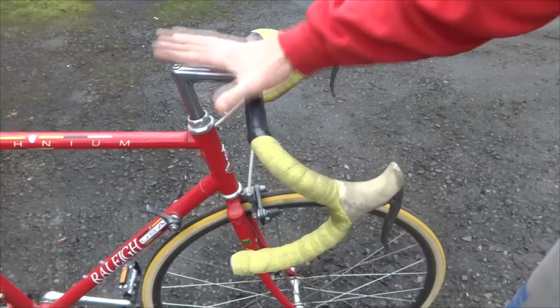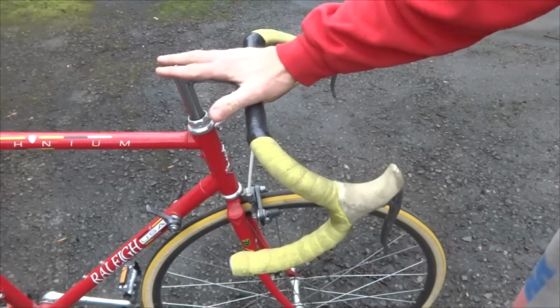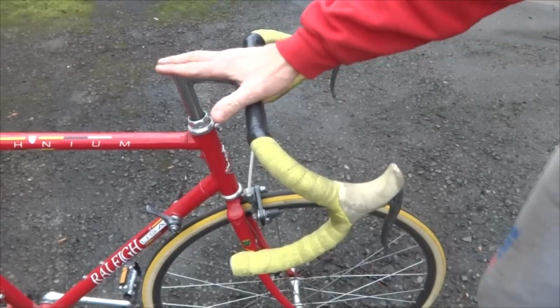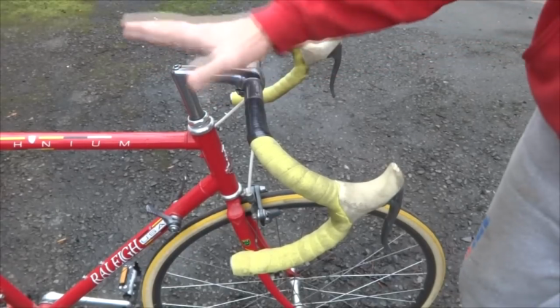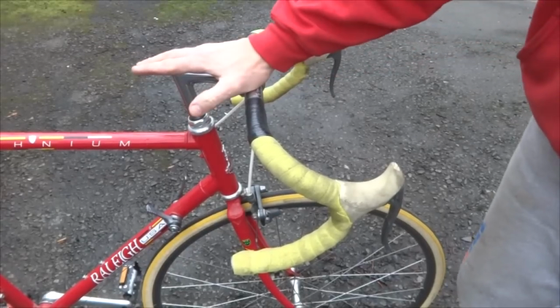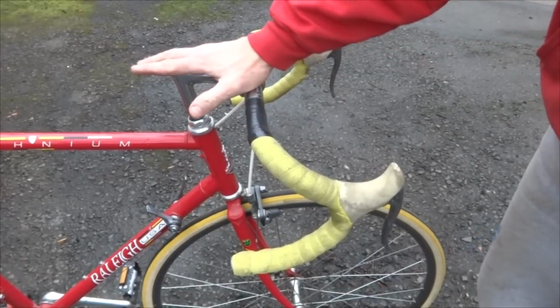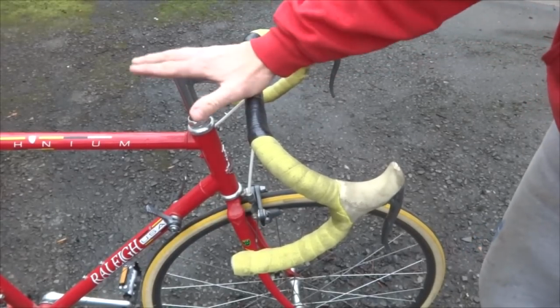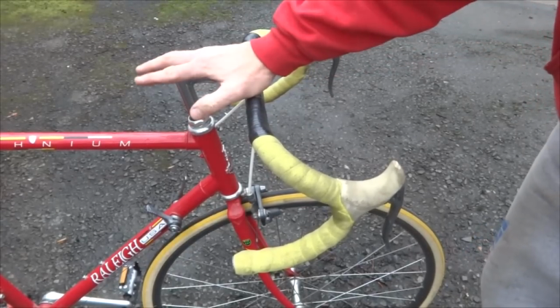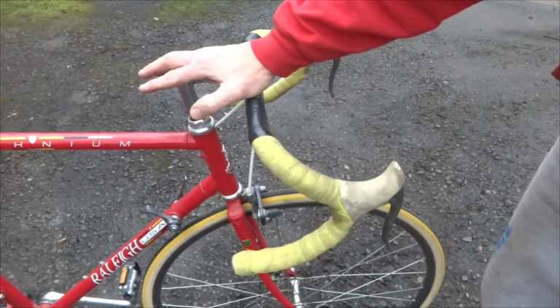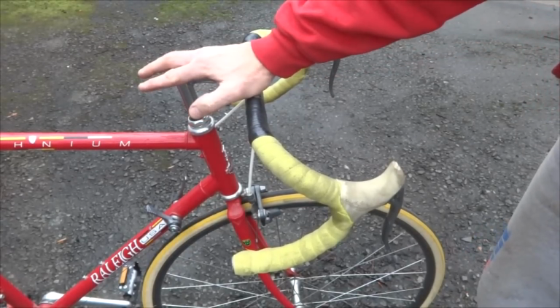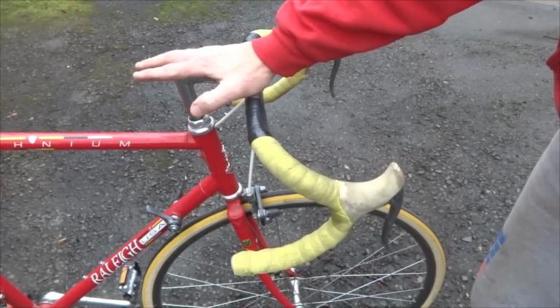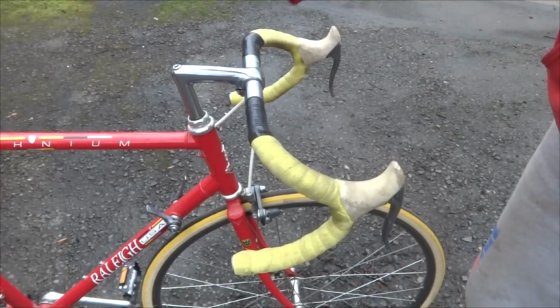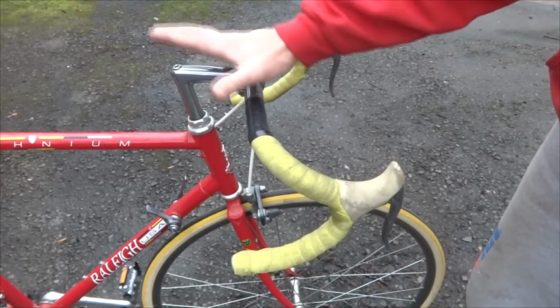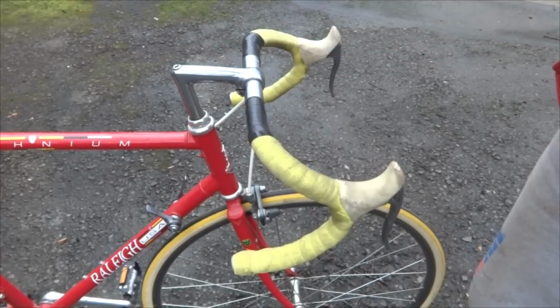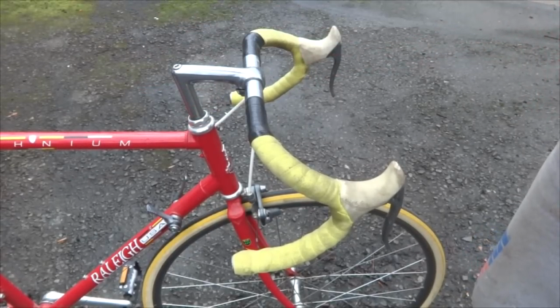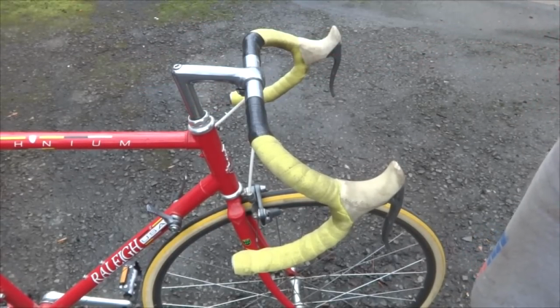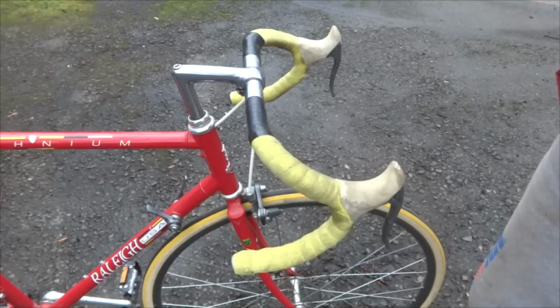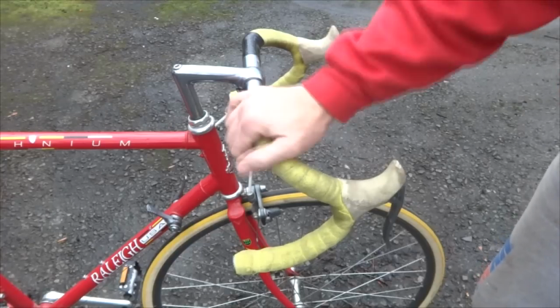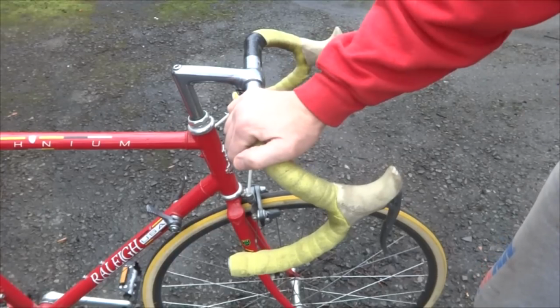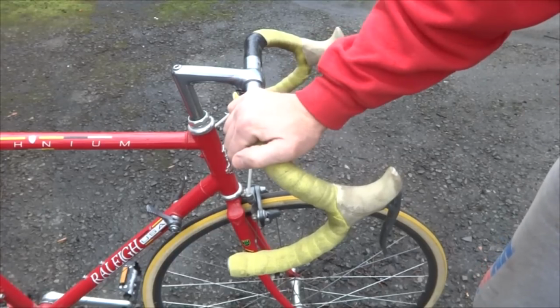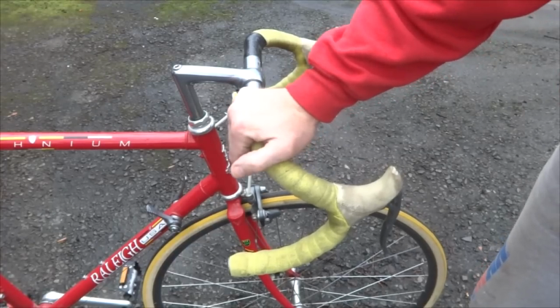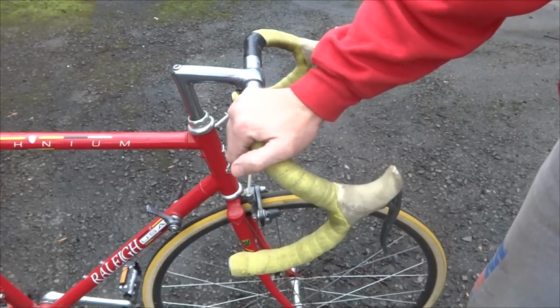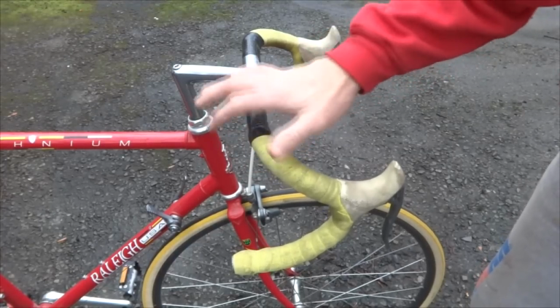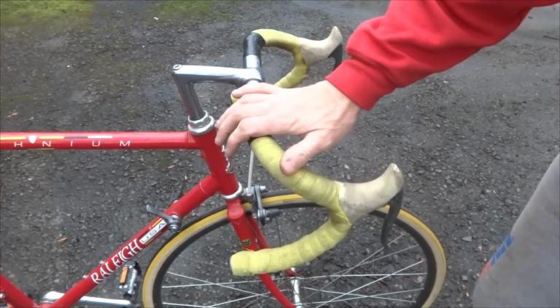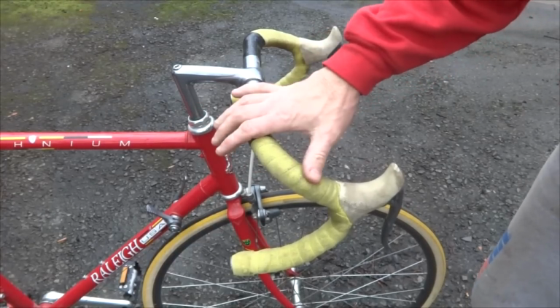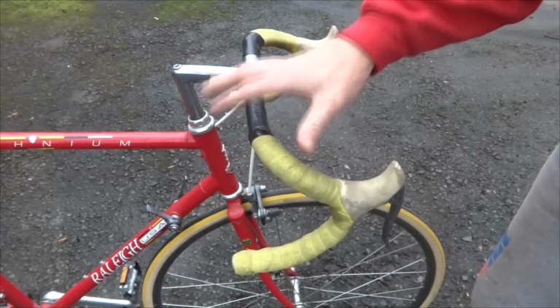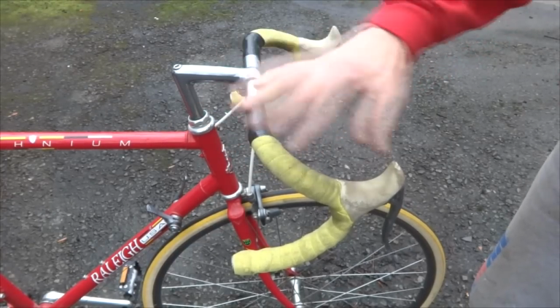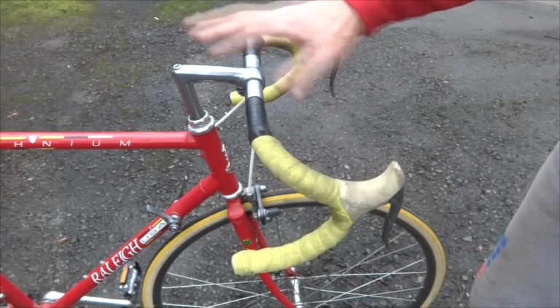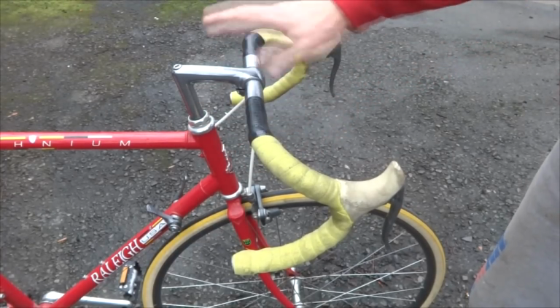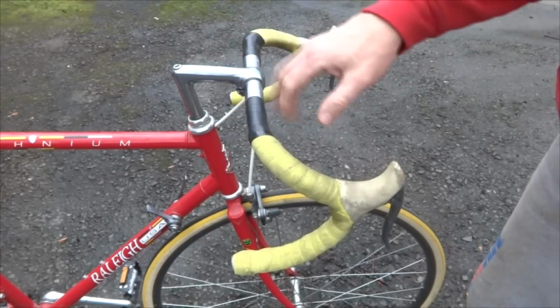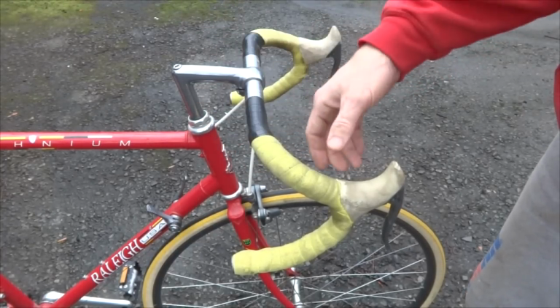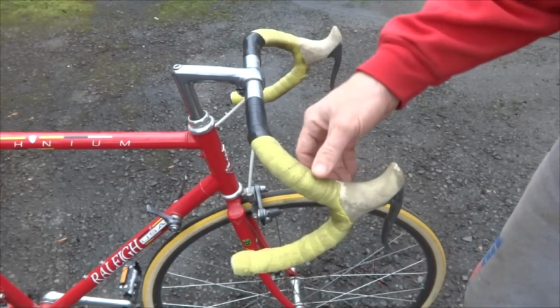Hey viewers, I bought this Raleigh Technium competition last year. It's a beautiful bike. Love it, except the handlebar tape is really ugly and very poorly done, so I'm going to be redoing that later.